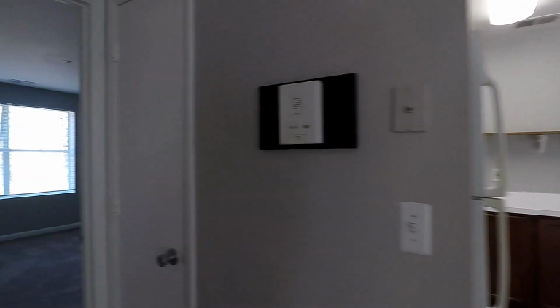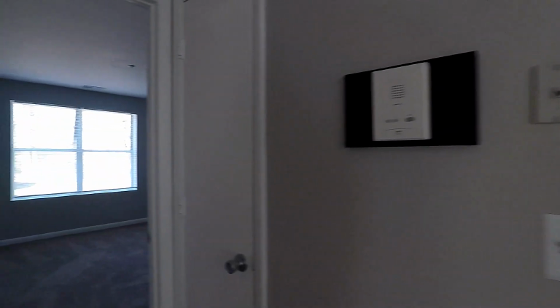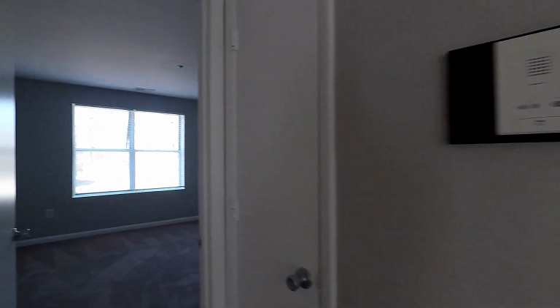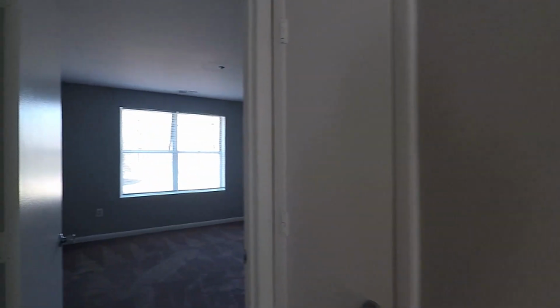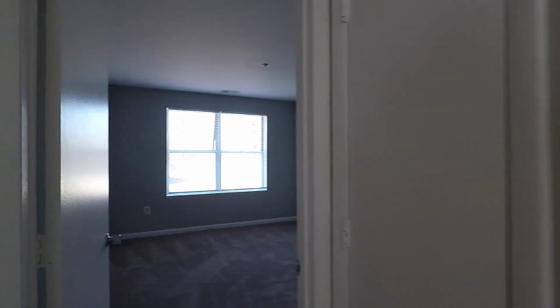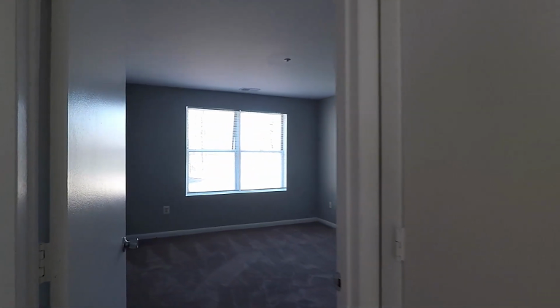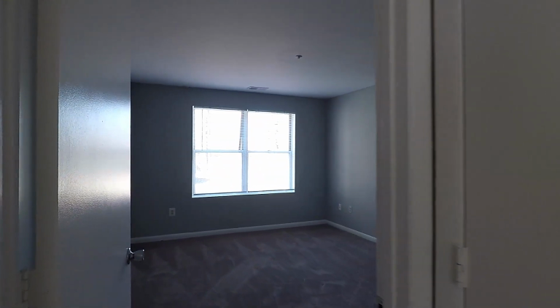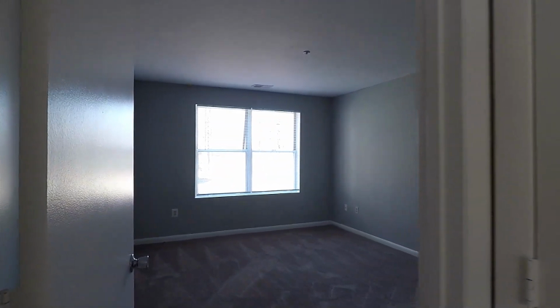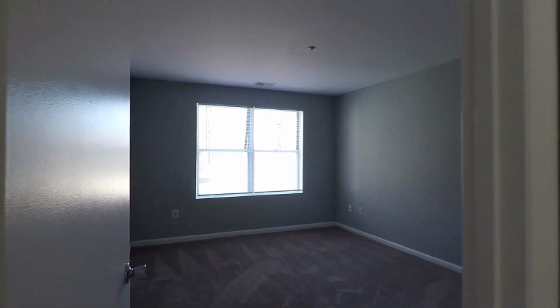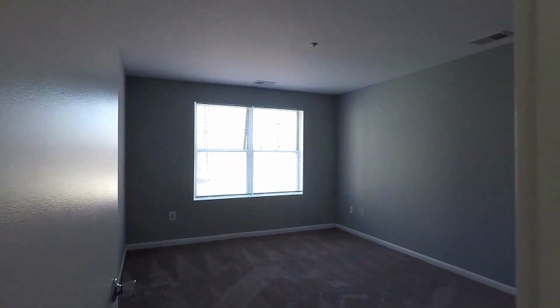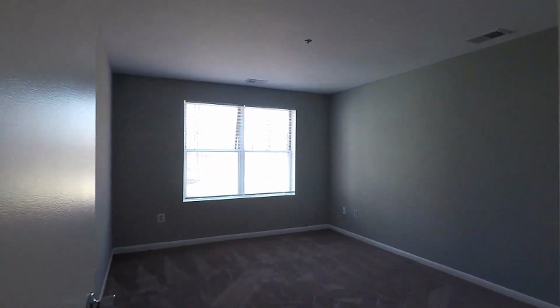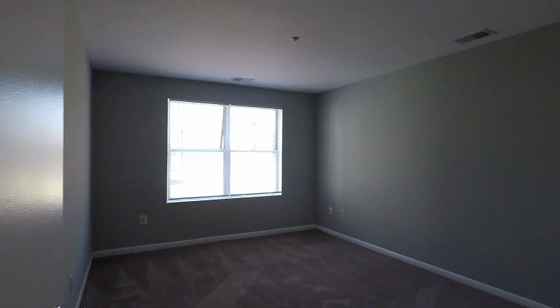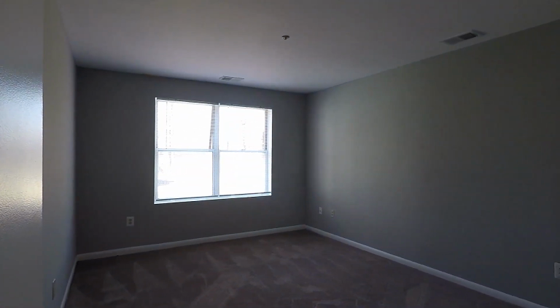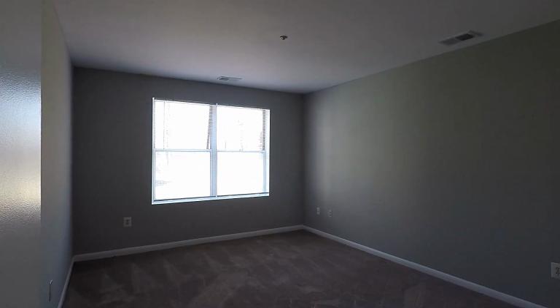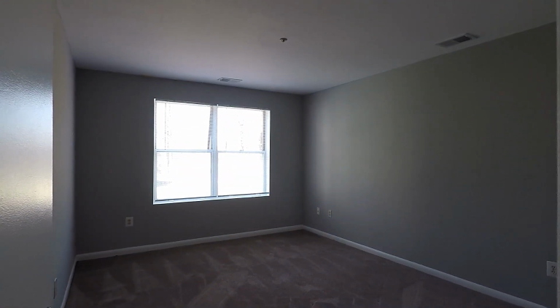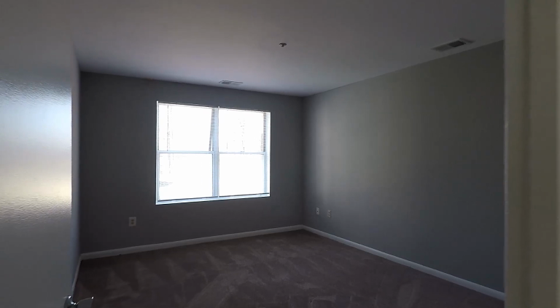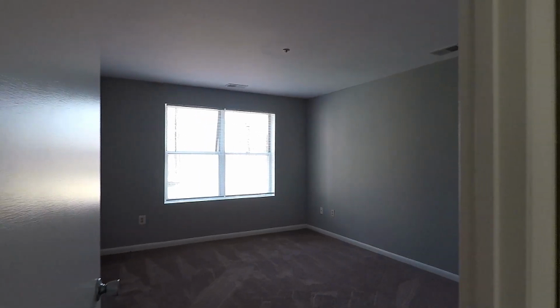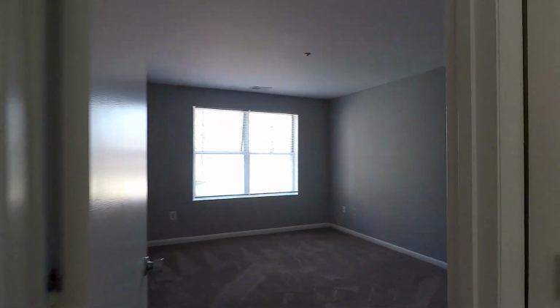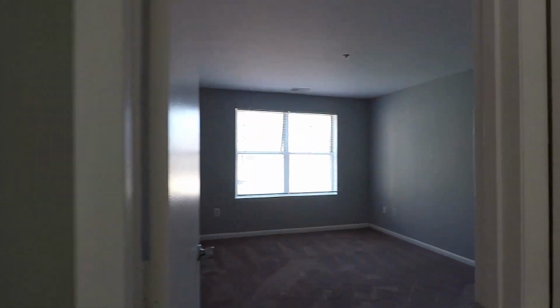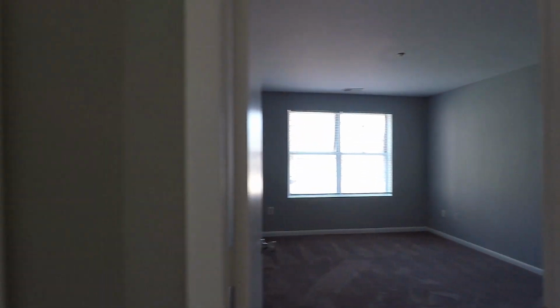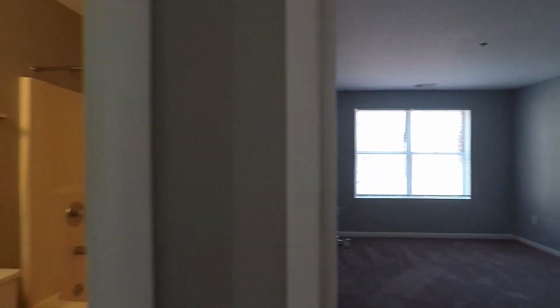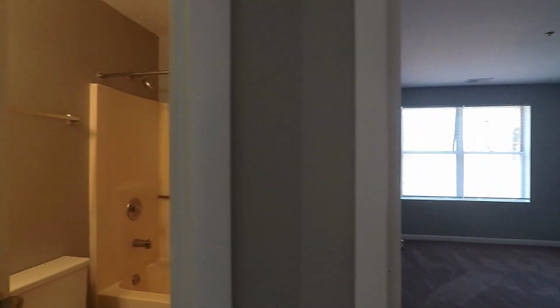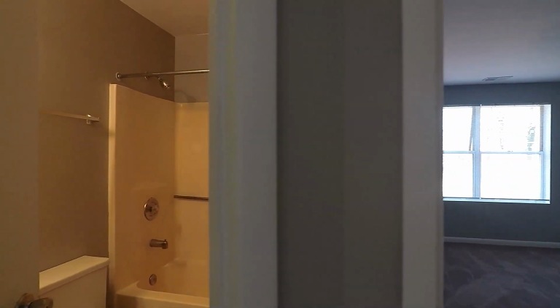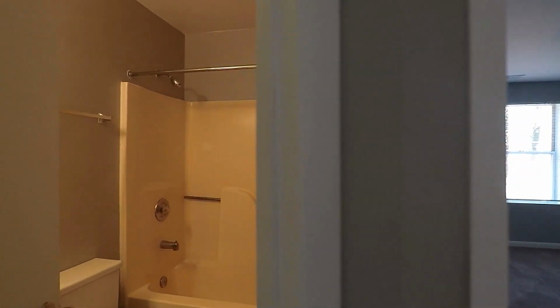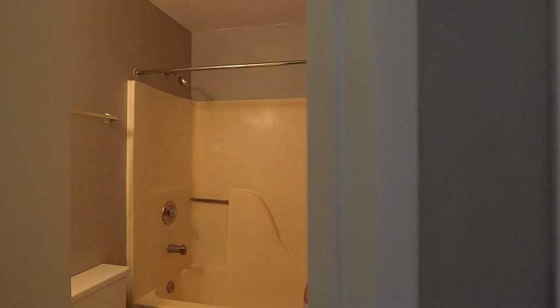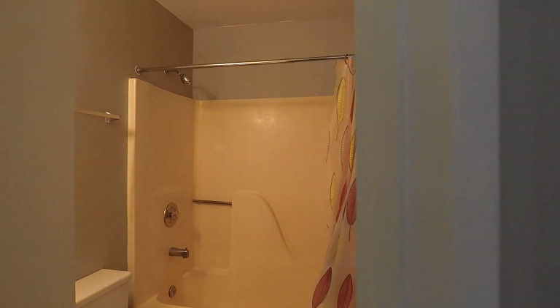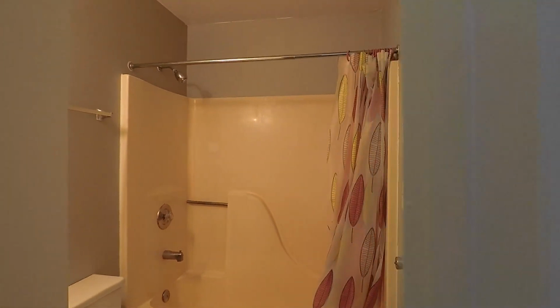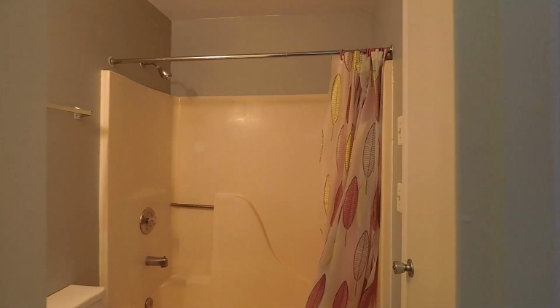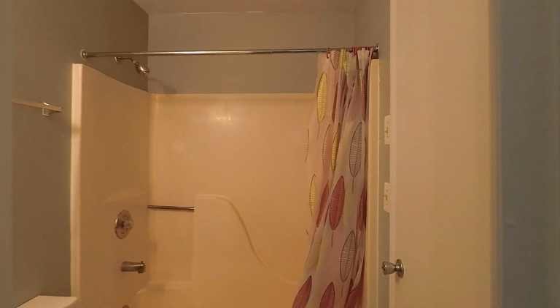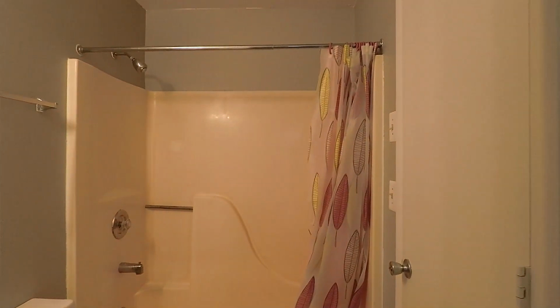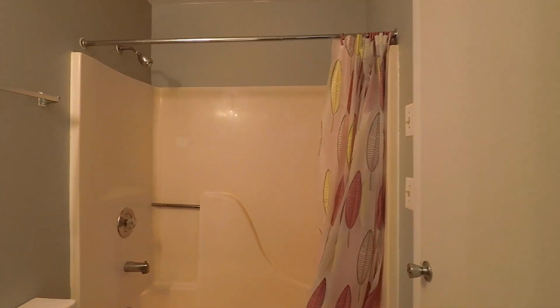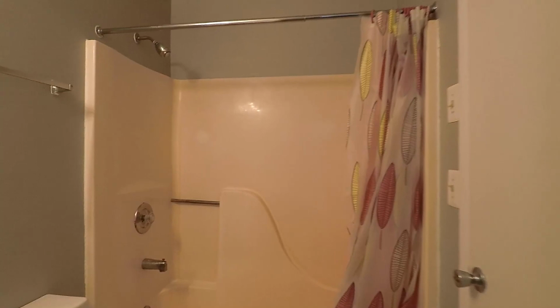Right over here is bedroom number two, which has direct access to your second bathroom with a tub and shower combo.